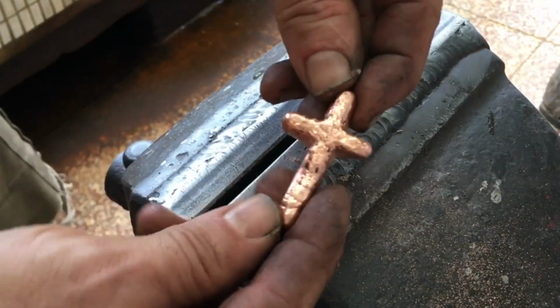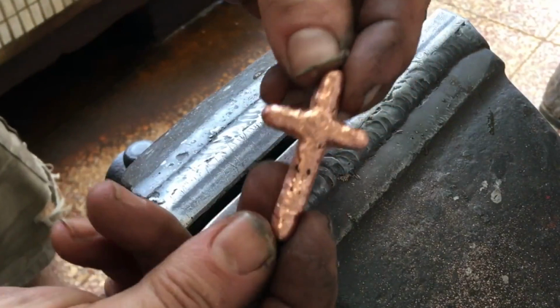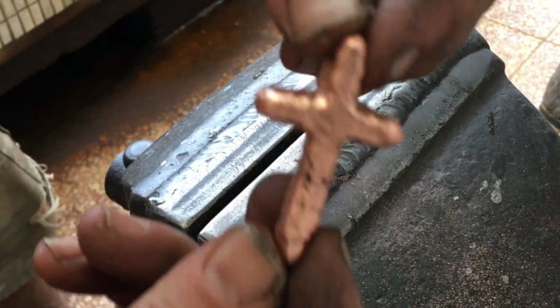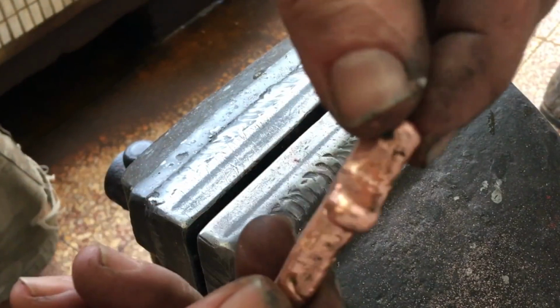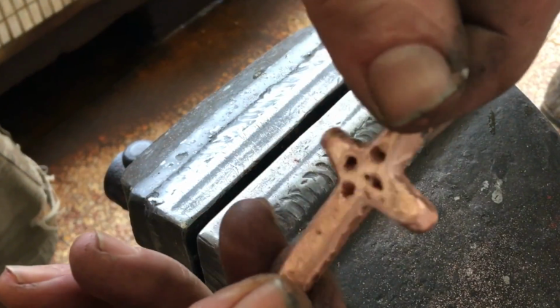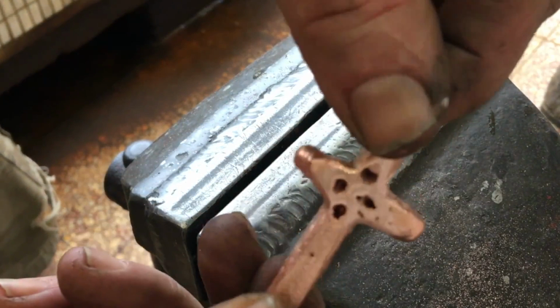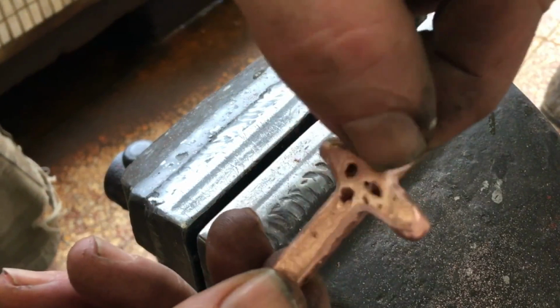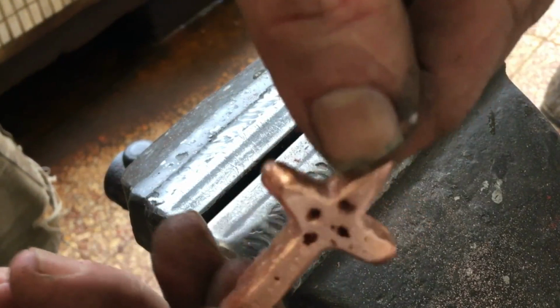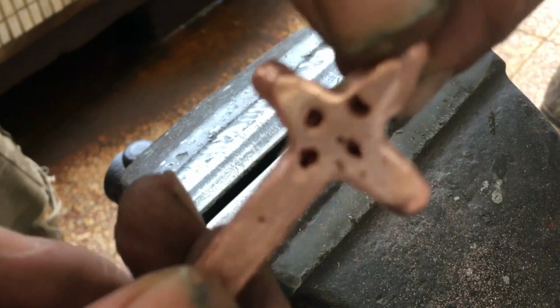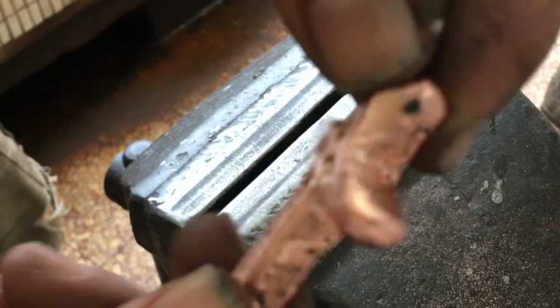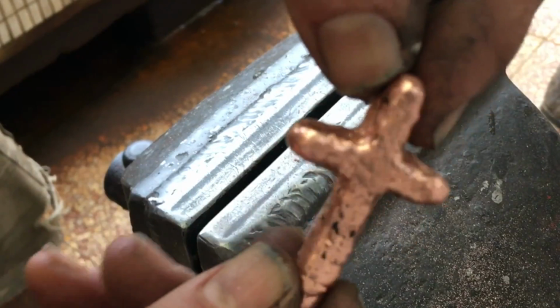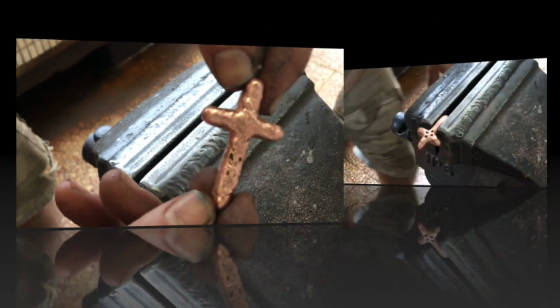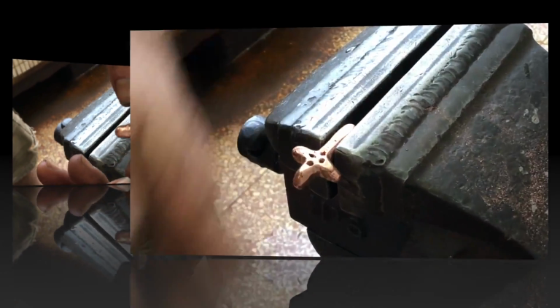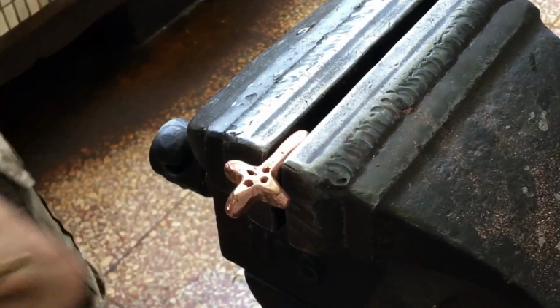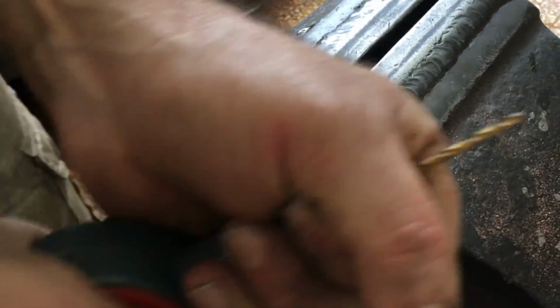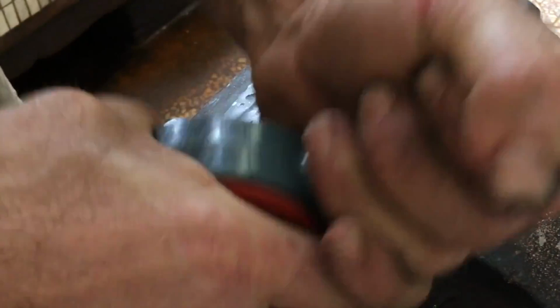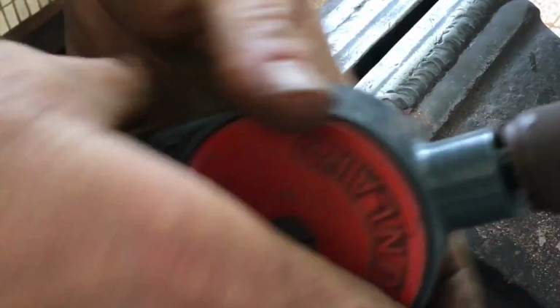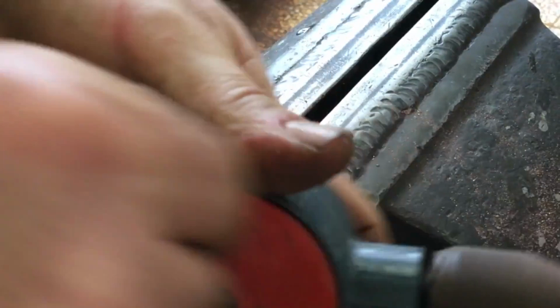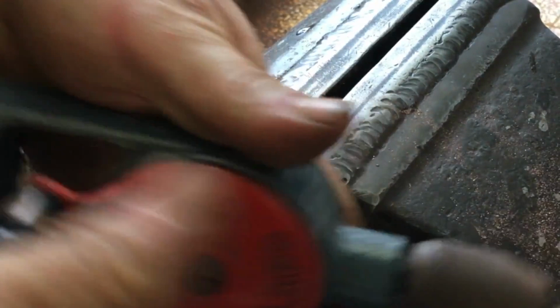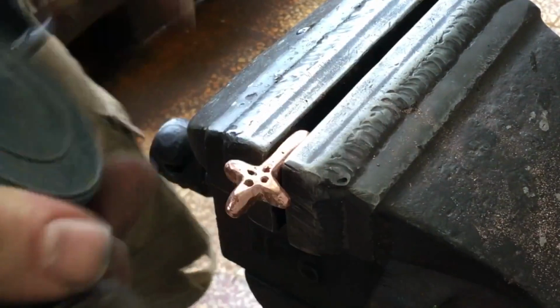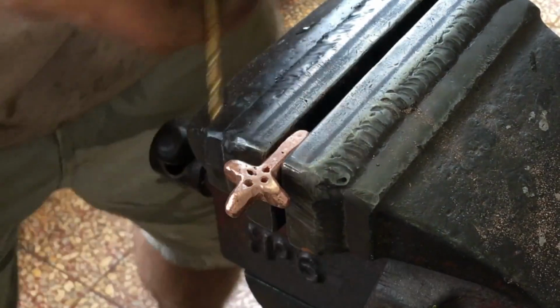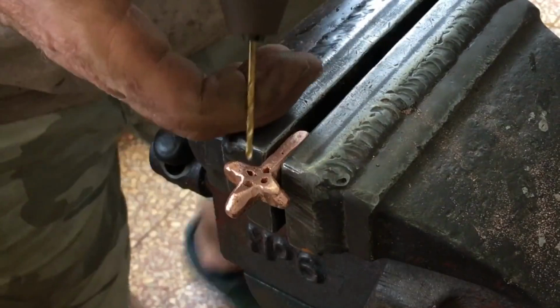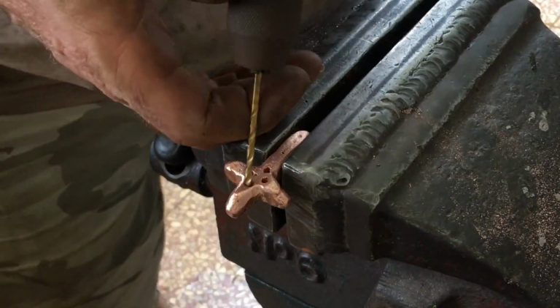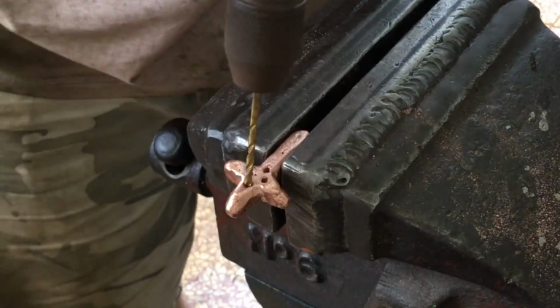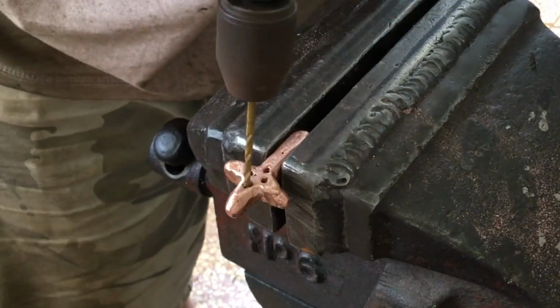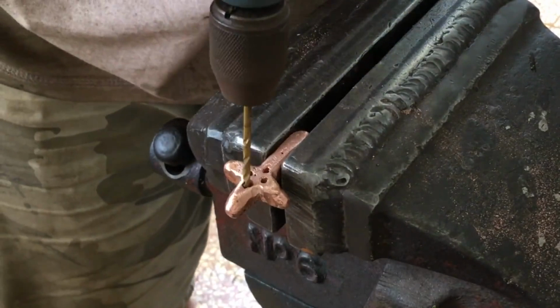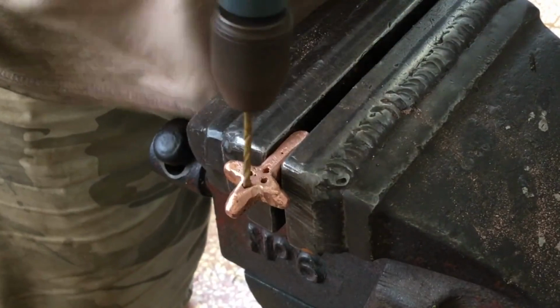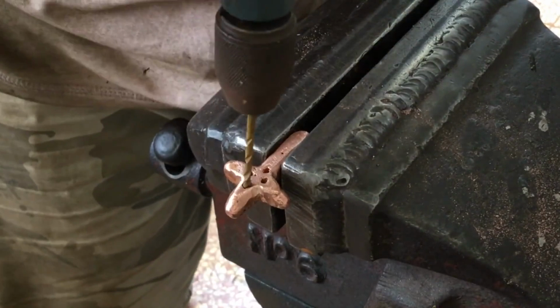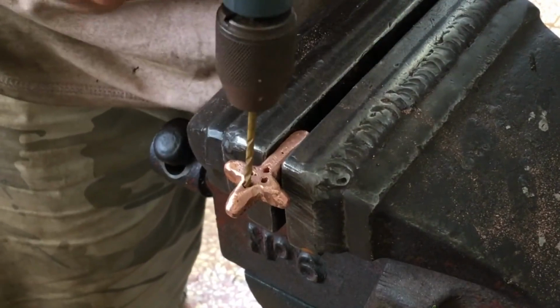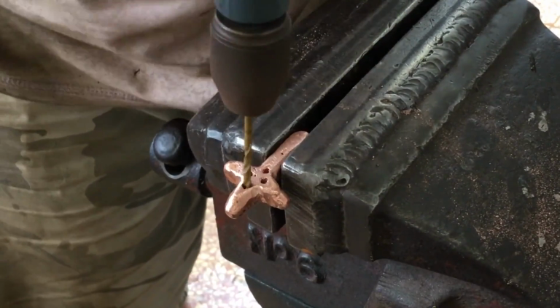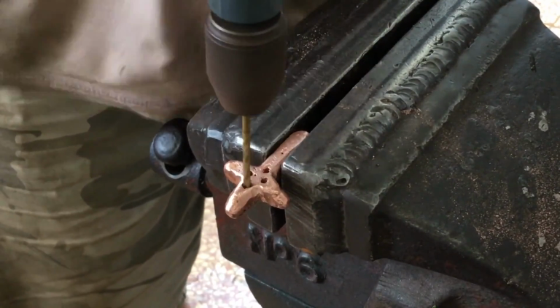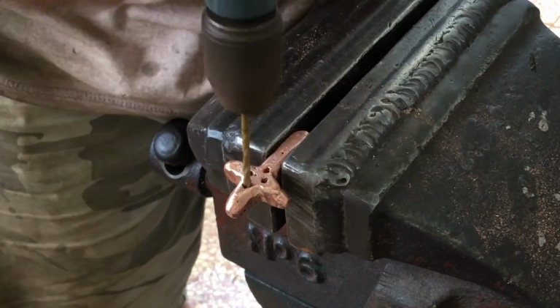Those holes on the back are maybe air pockets. I decide to deepen one hole to make hanging by a nail easy.